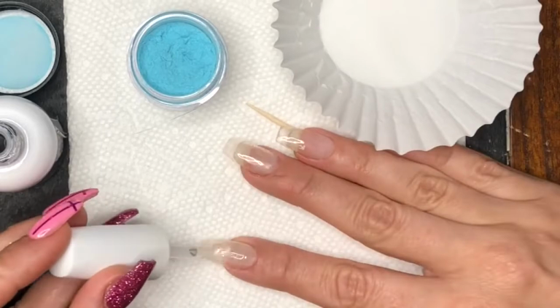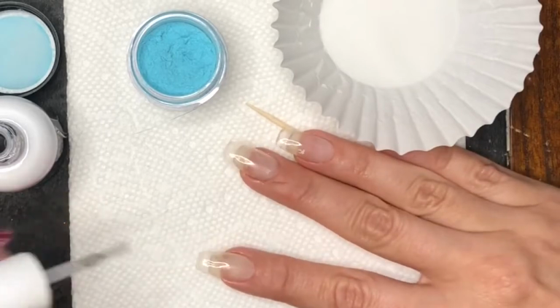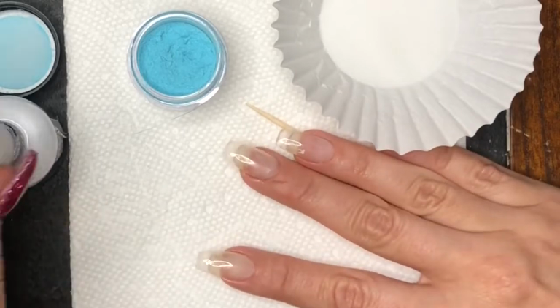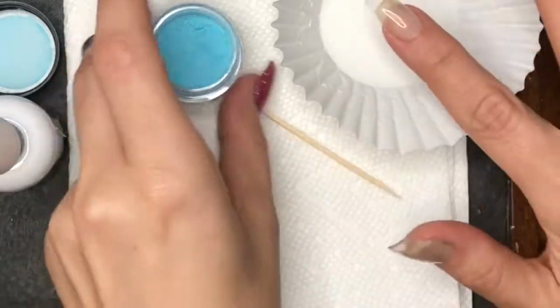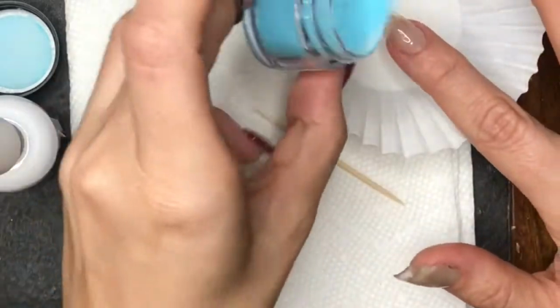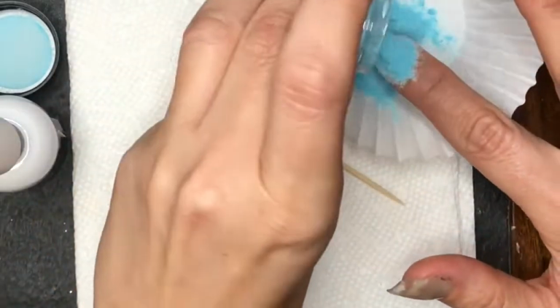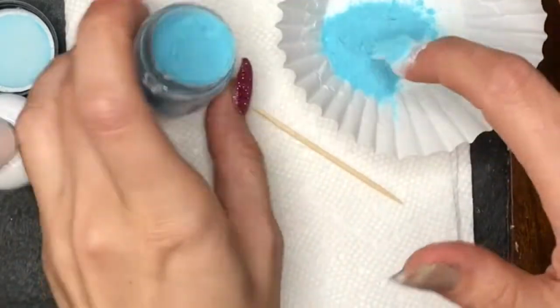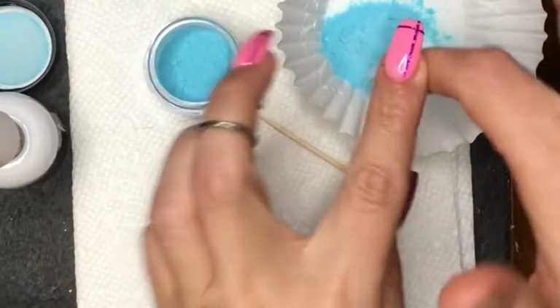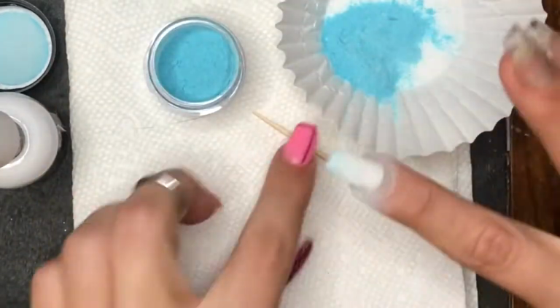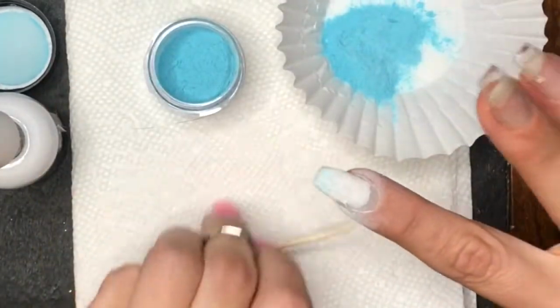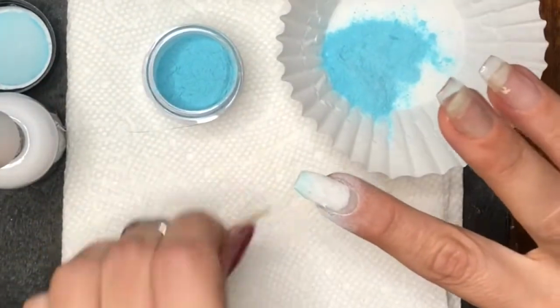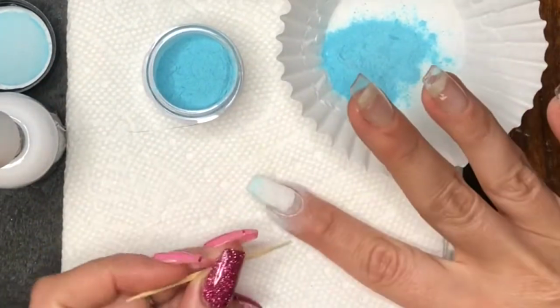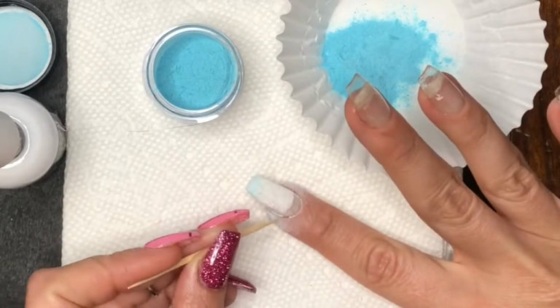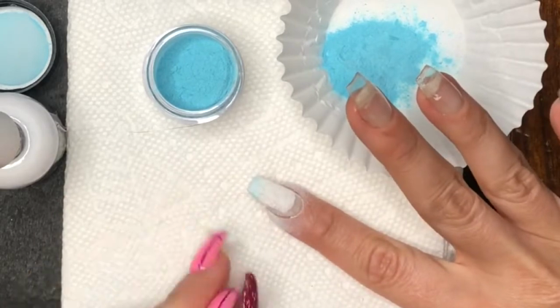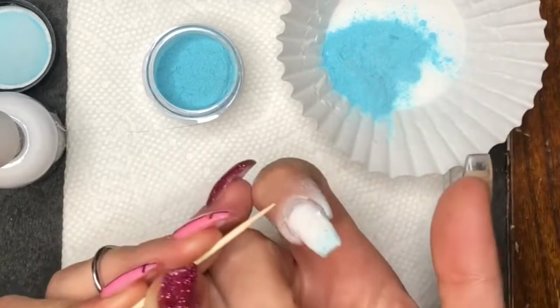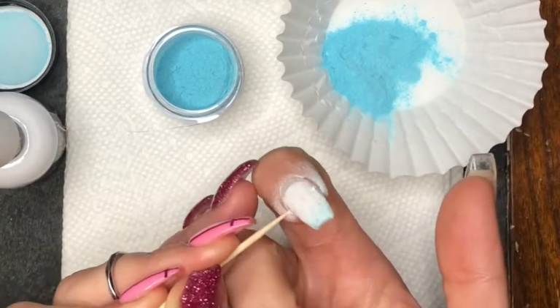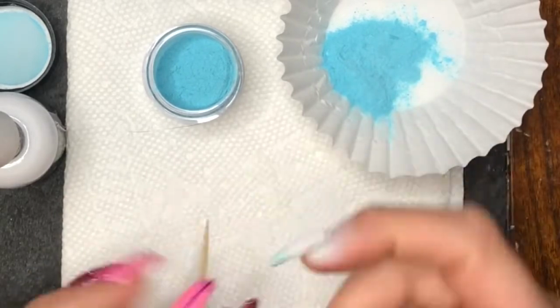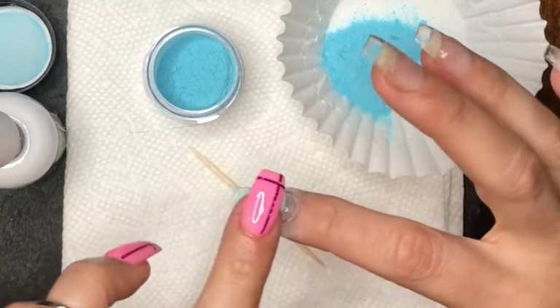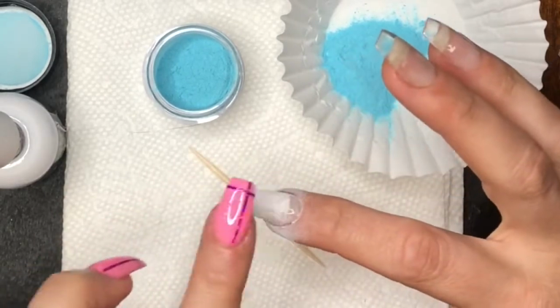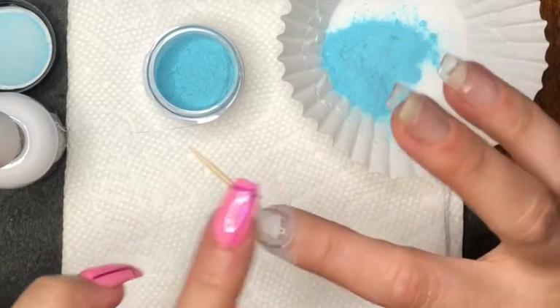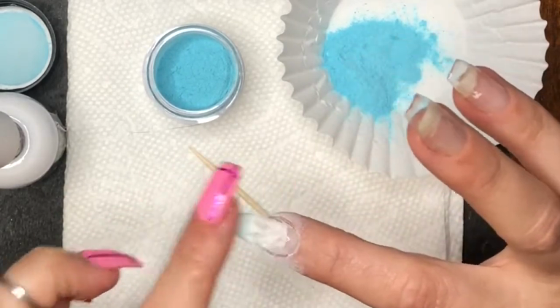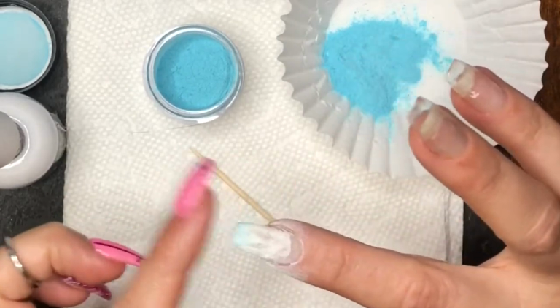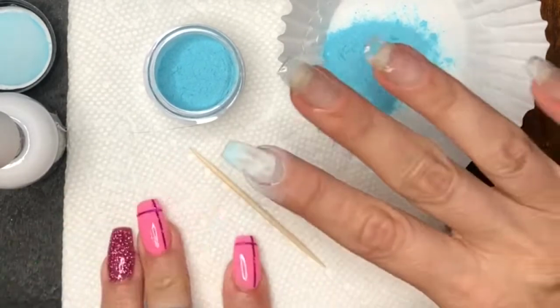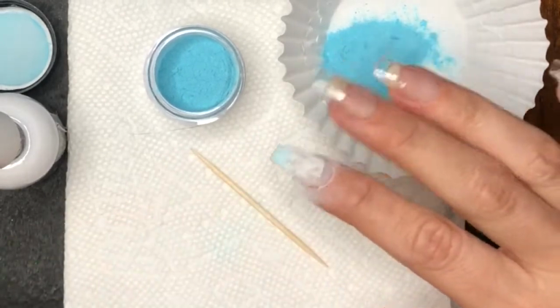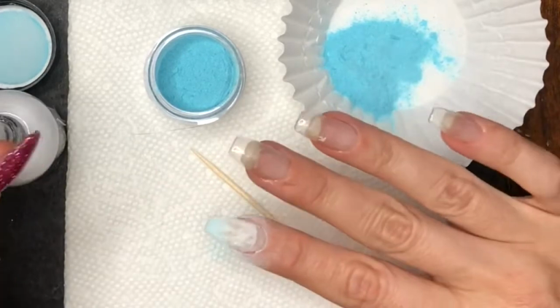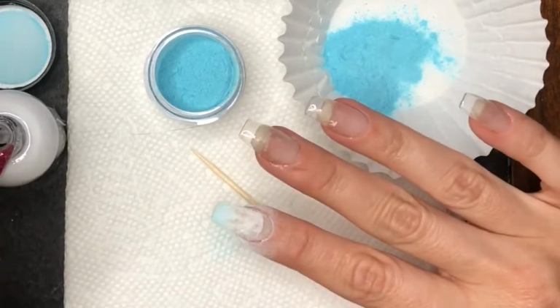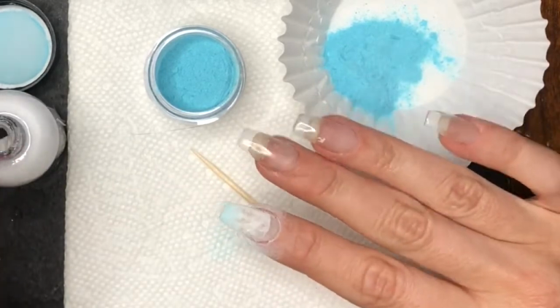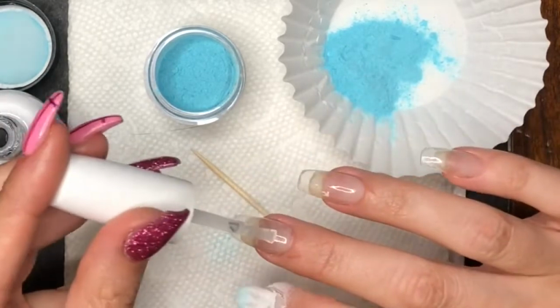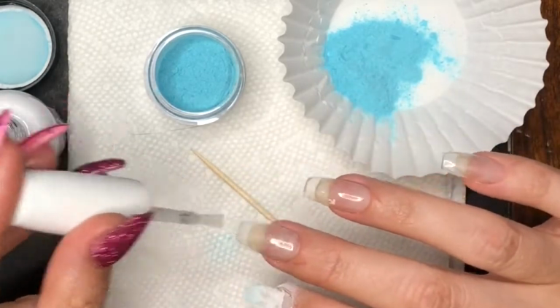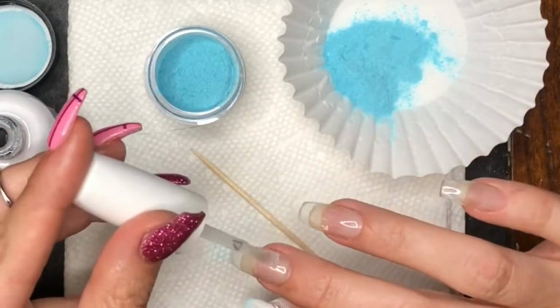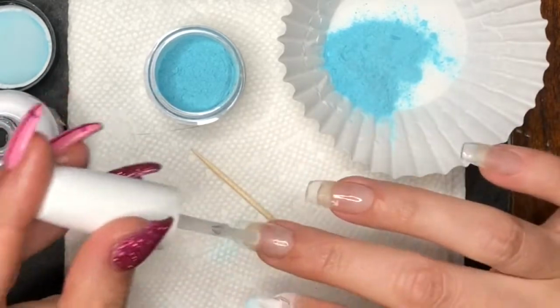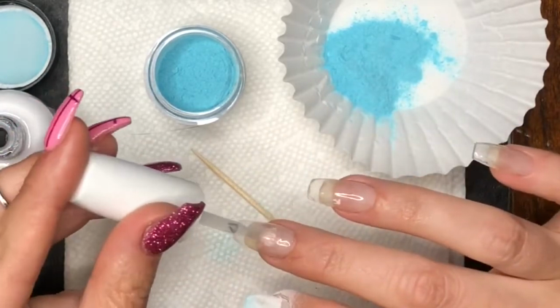I'm going to get started by applying the Mani Boss dip base and pouring Blue Moon over my nail, then cleaning up the cuticle area and lightly tapping down on the powder, because it's got little iridescent flakes in it, so I'm just tapping them down.